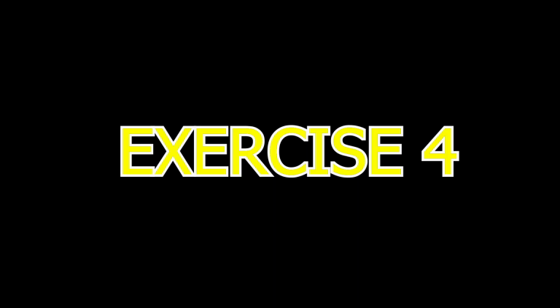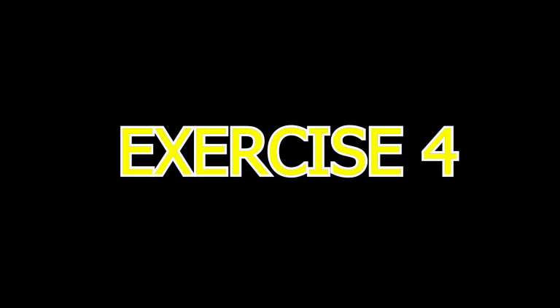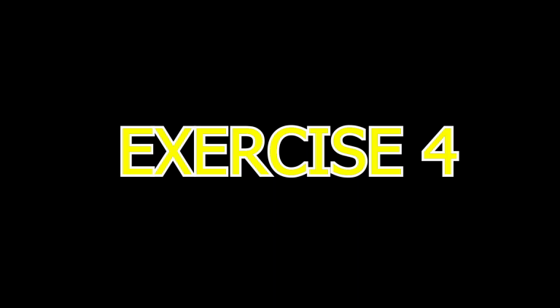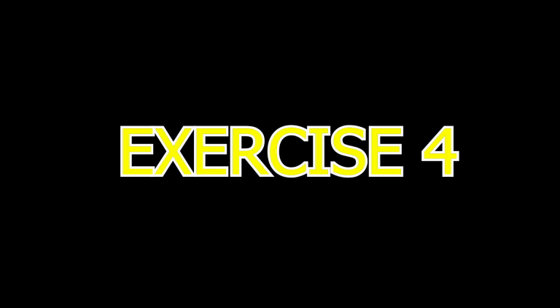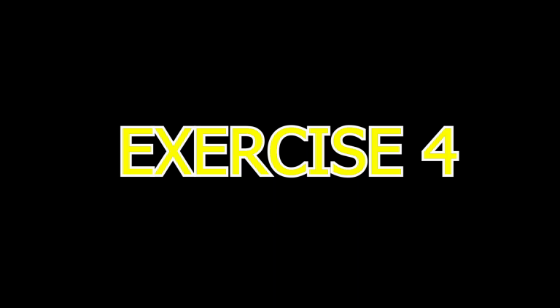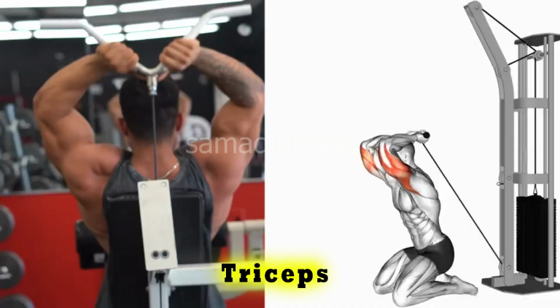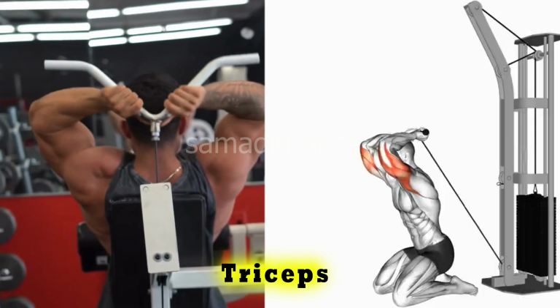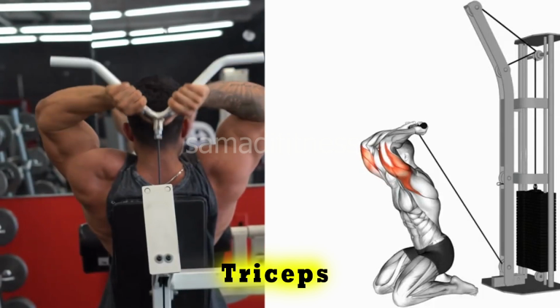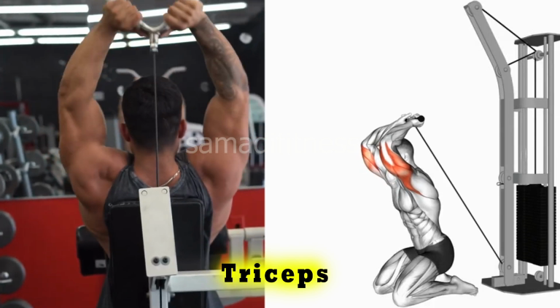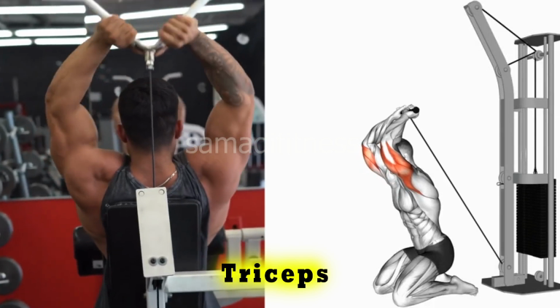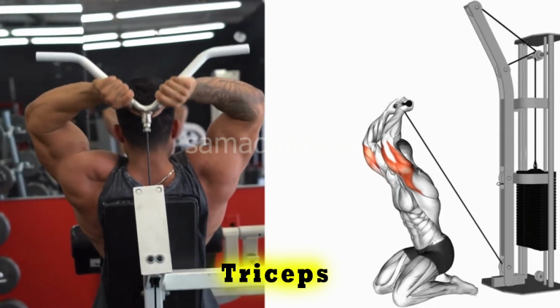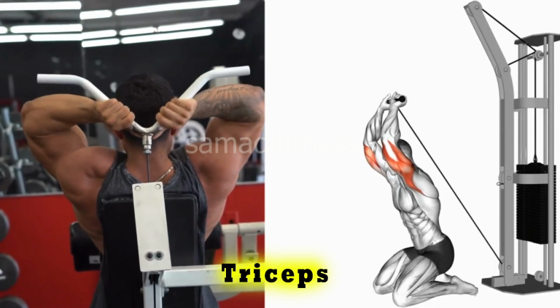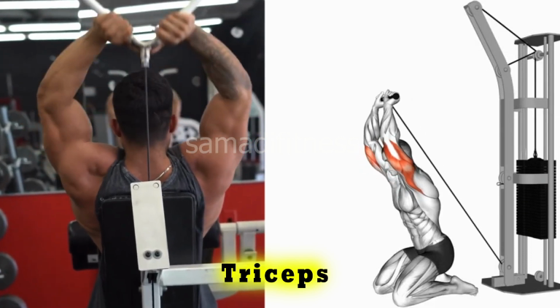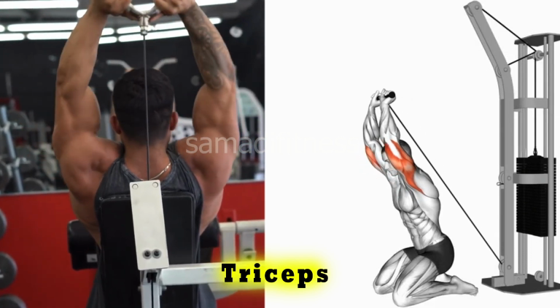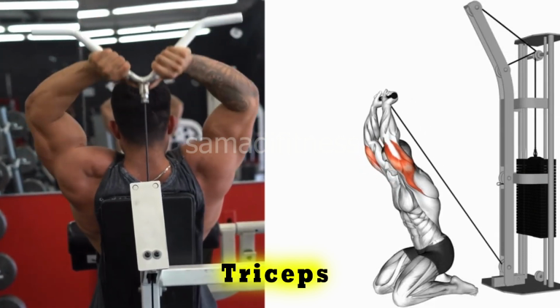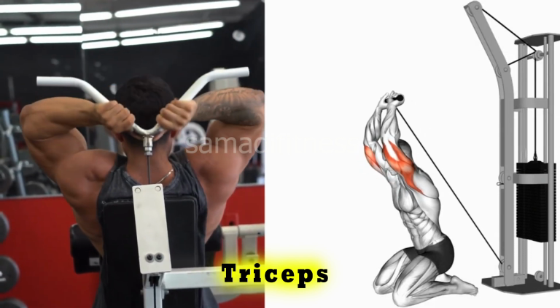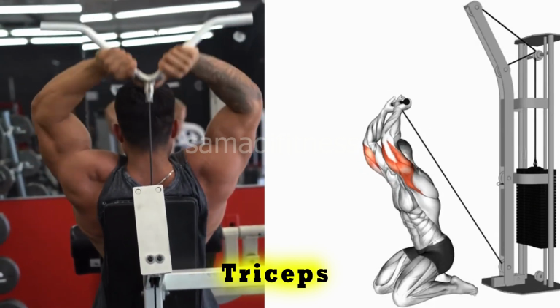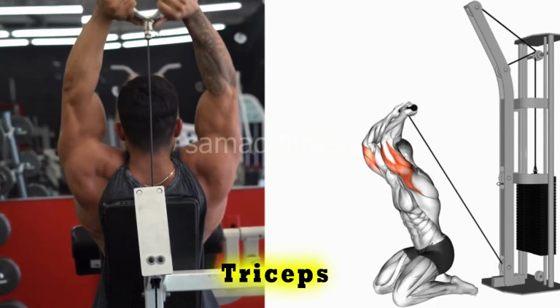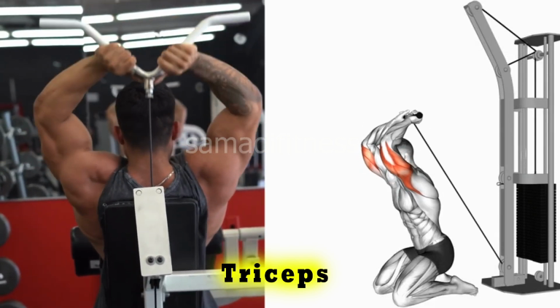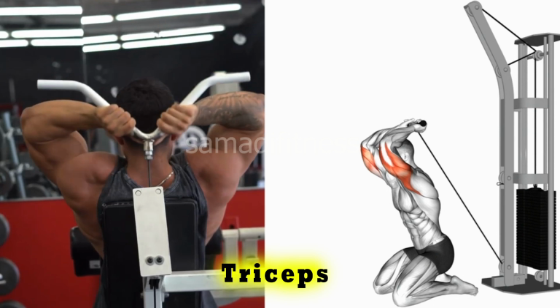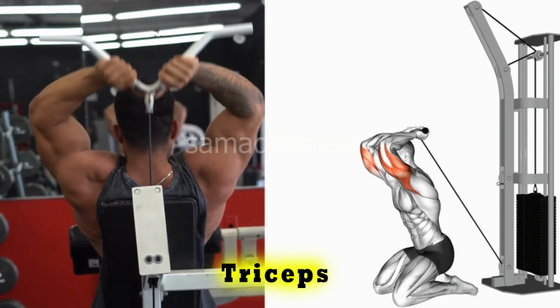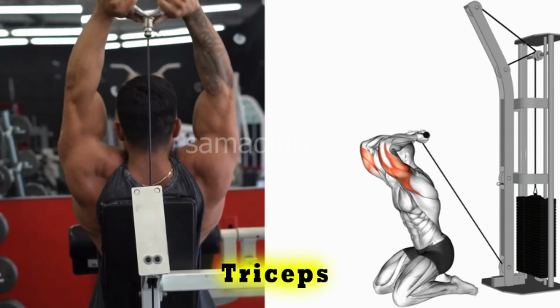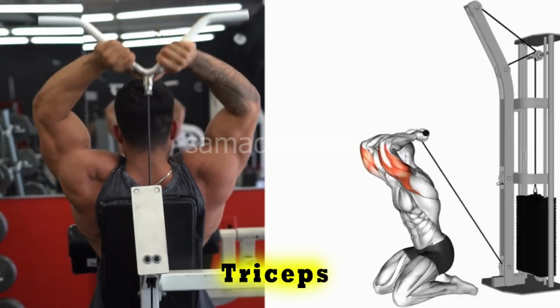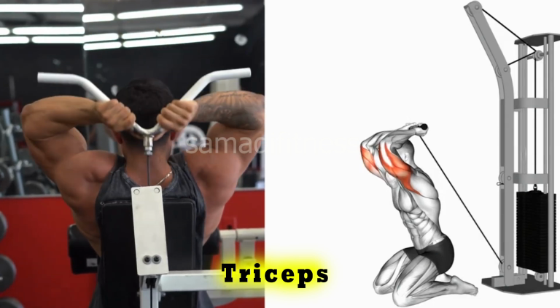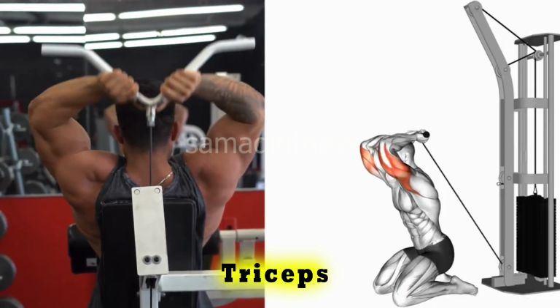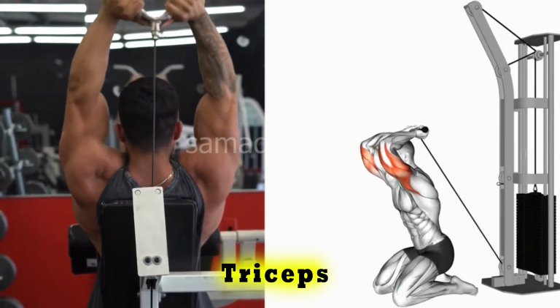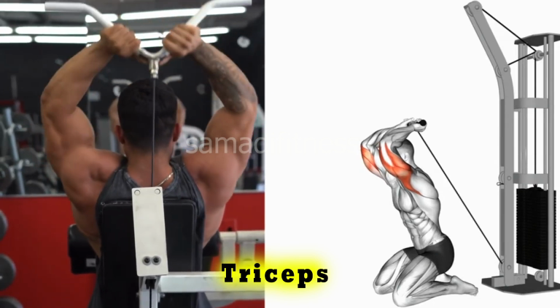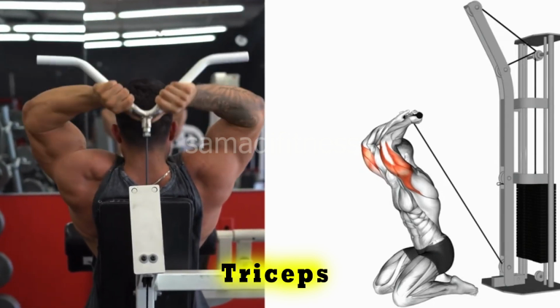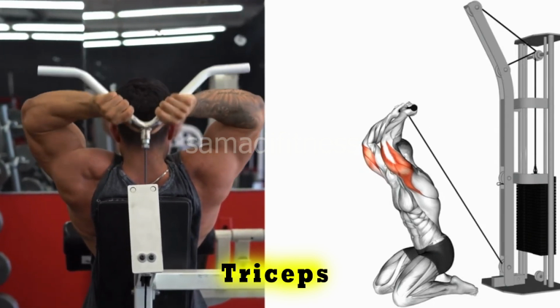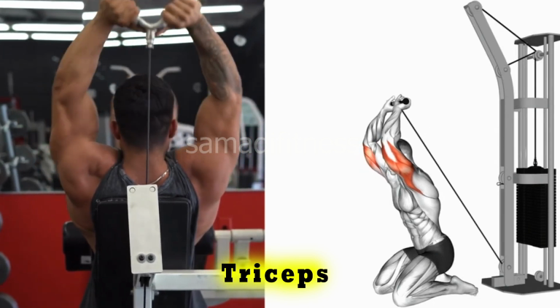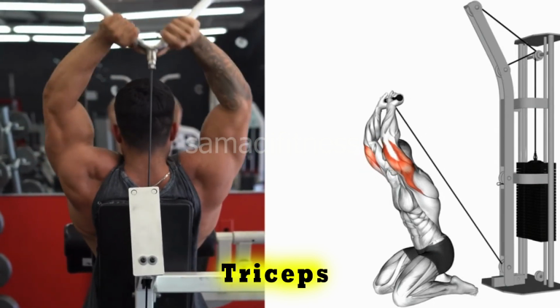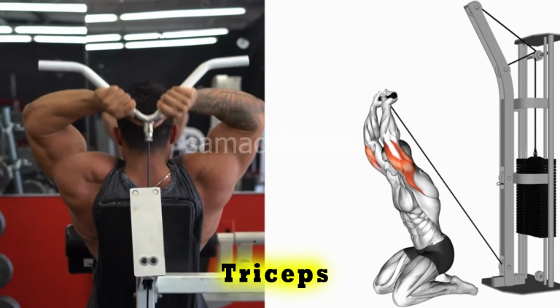Exercise 4. The overhead tricep extension targets the long head of the triceps by extending your arms overhead with a dumbbell or cable. It's an effective exercise for building triceps size and strength.